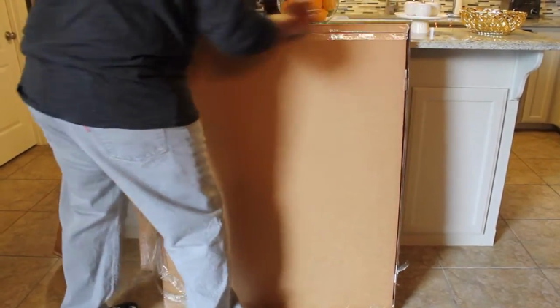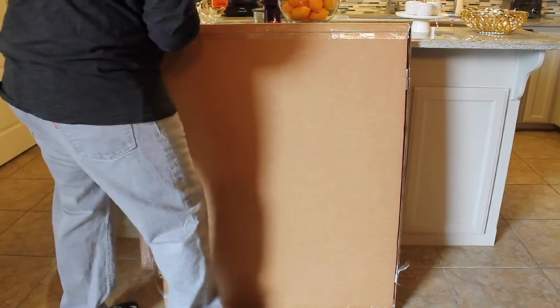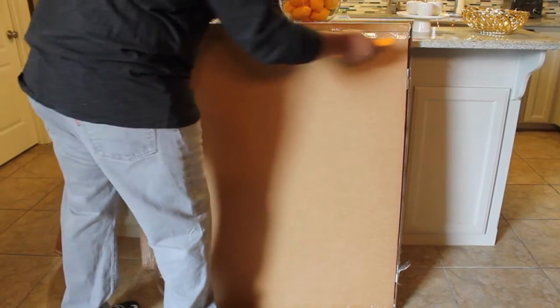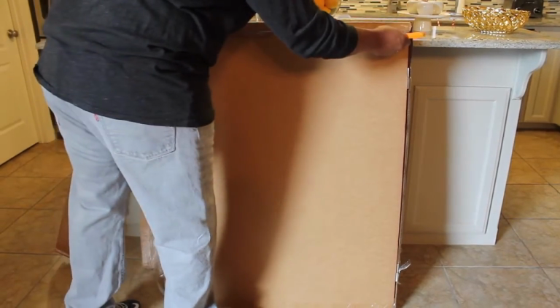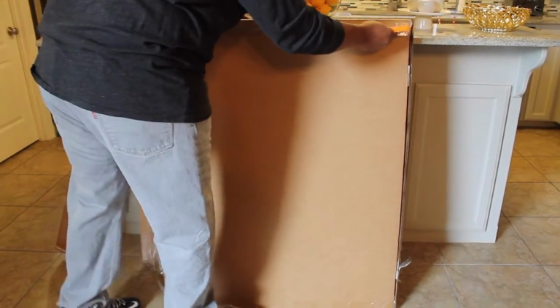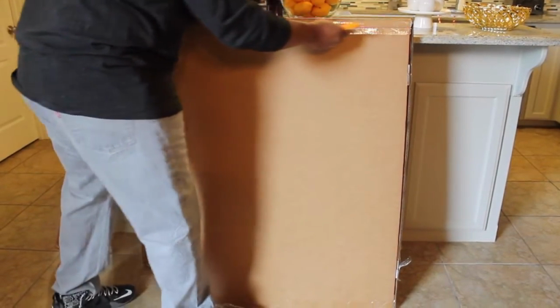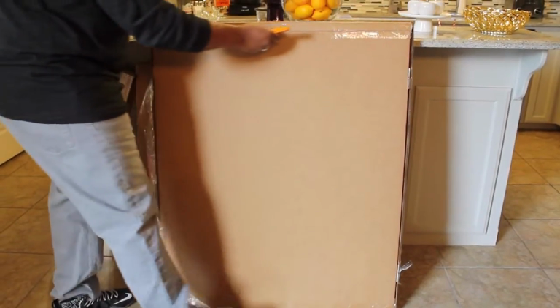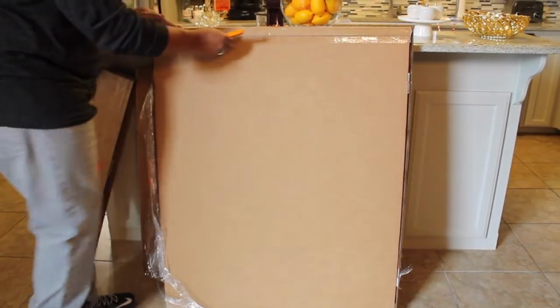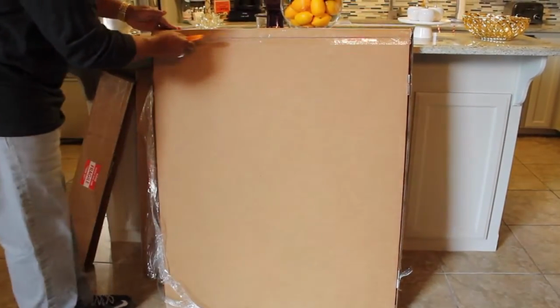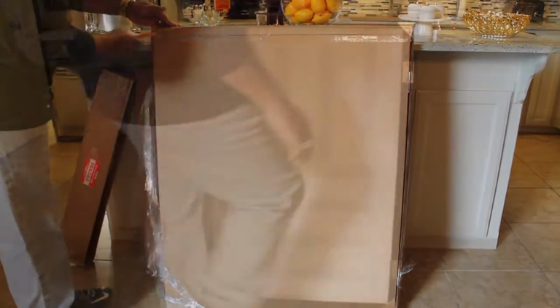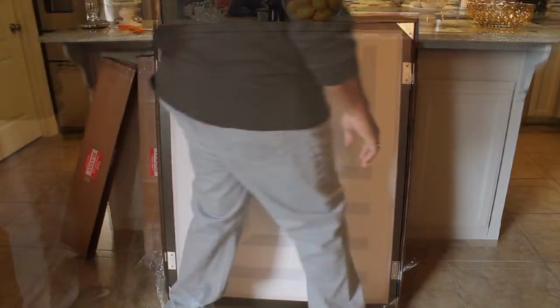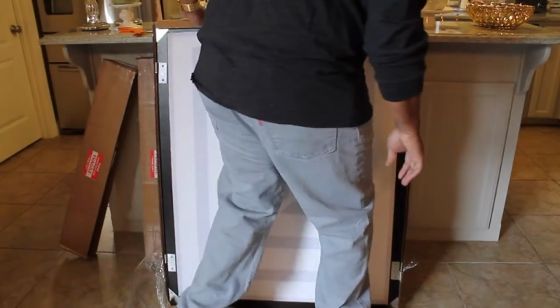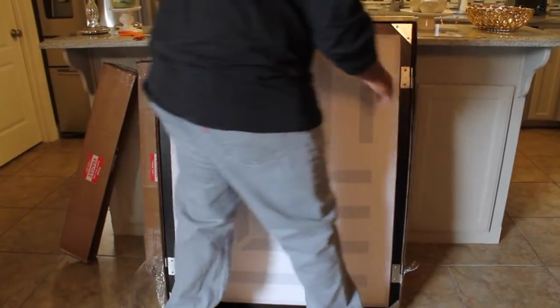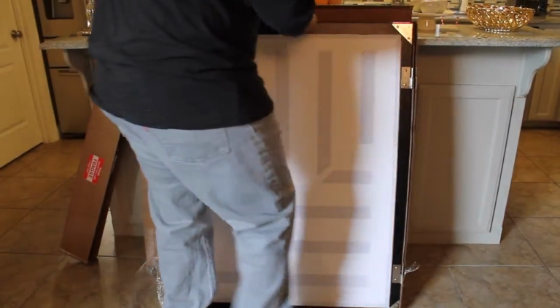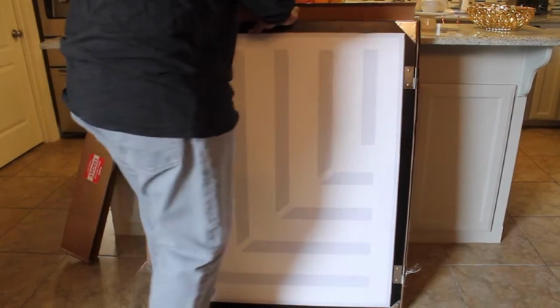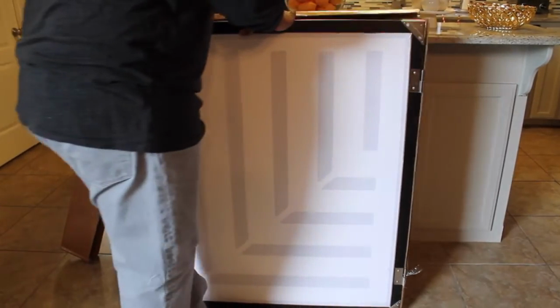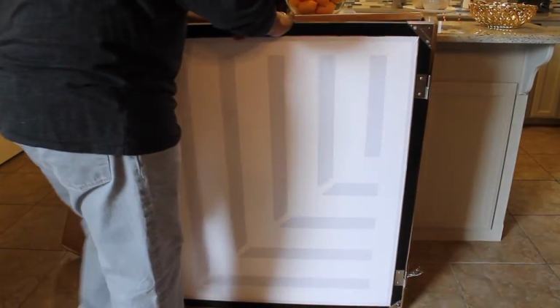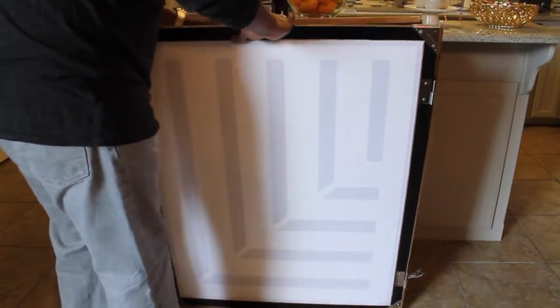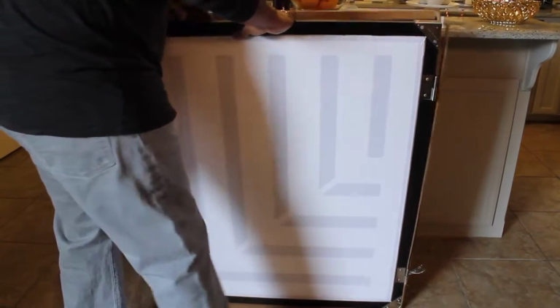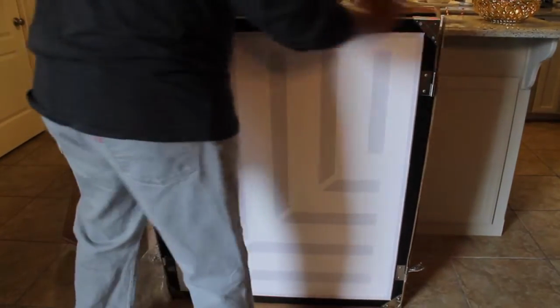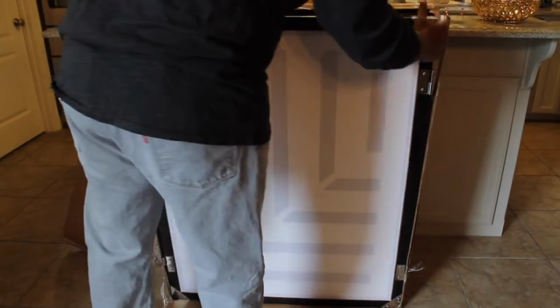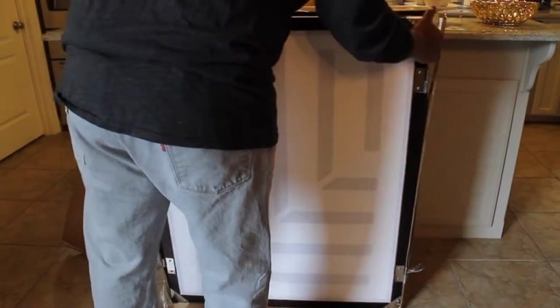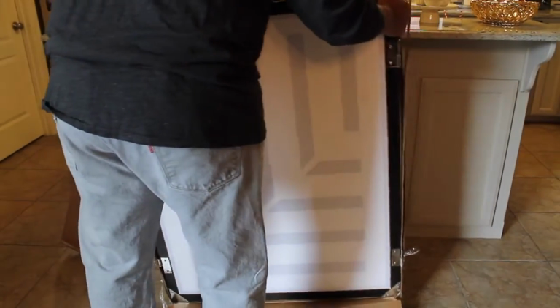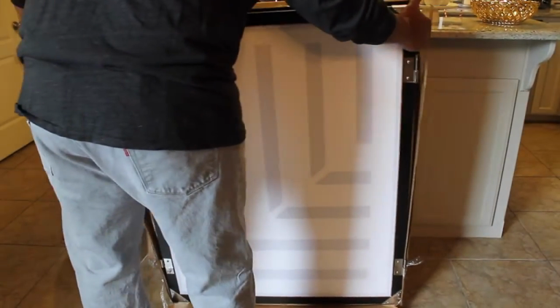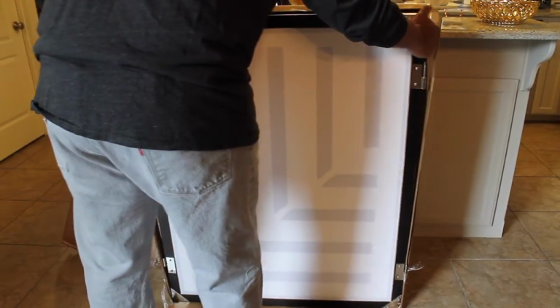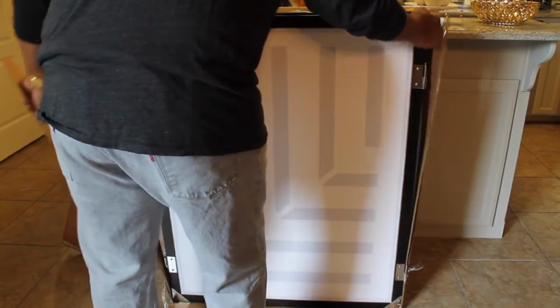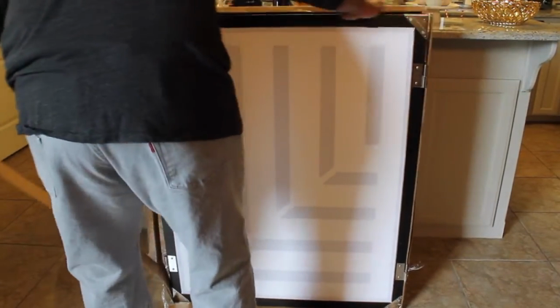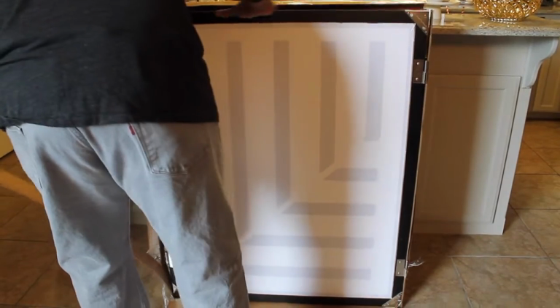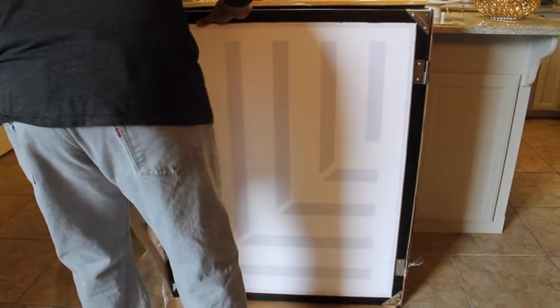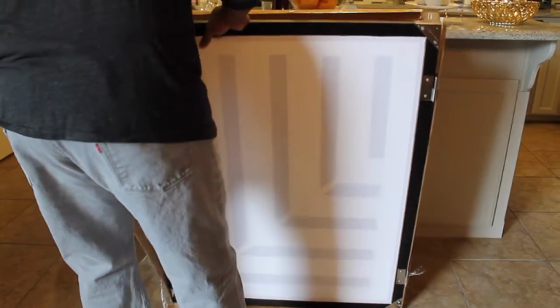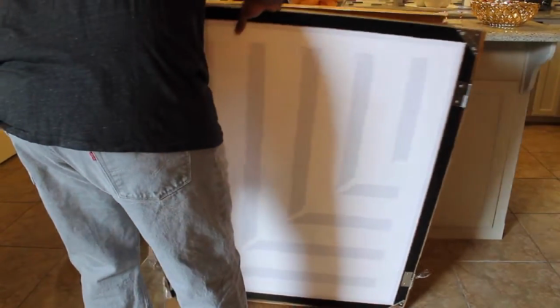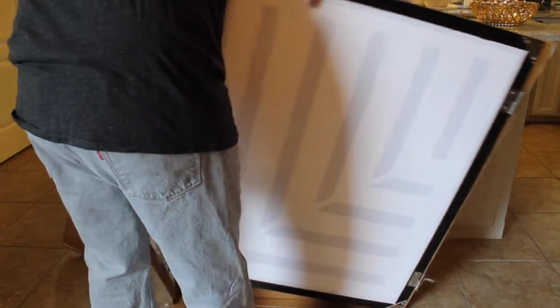Virtually damage free. I had a few minor scuffs when the board came in, but nothing for me to be upset about. A little bit of black lacquer touch-up paint and everything was practically brand new.